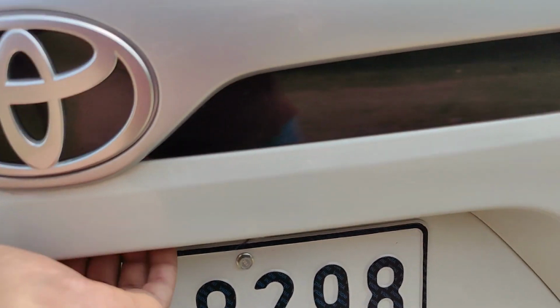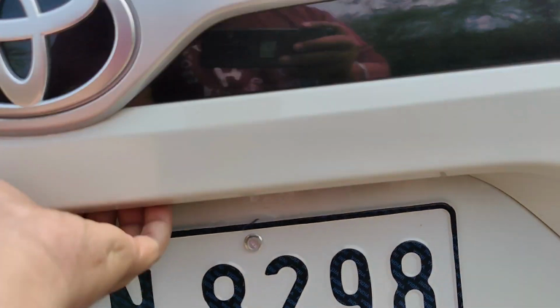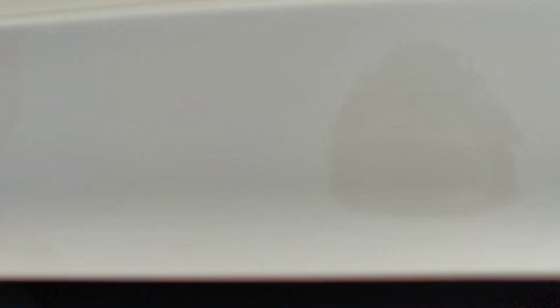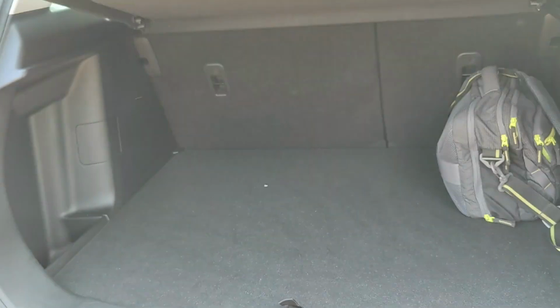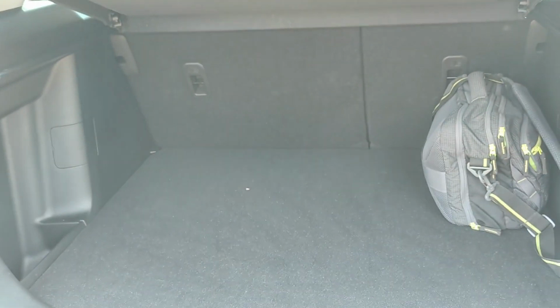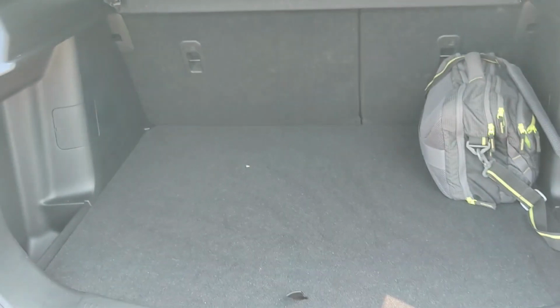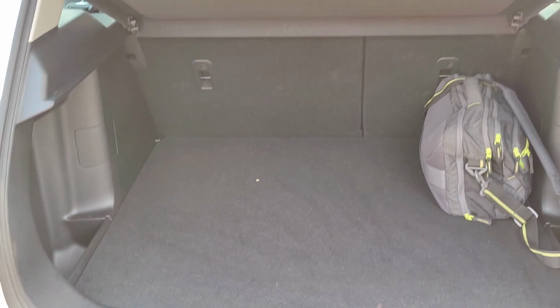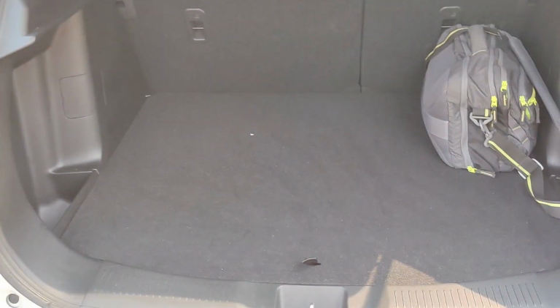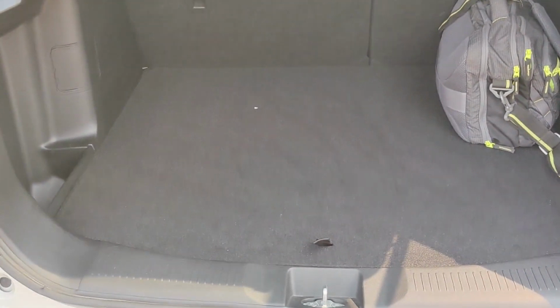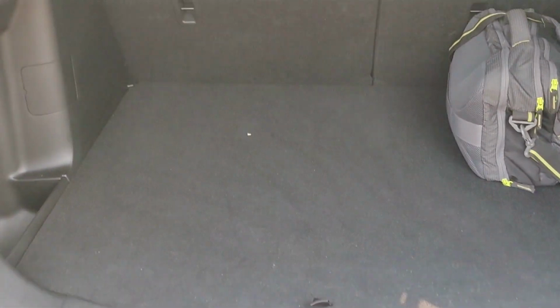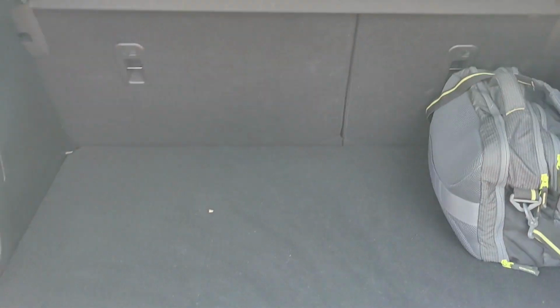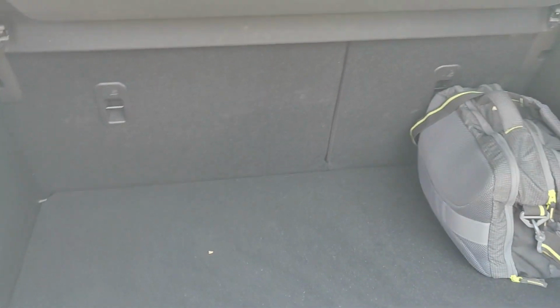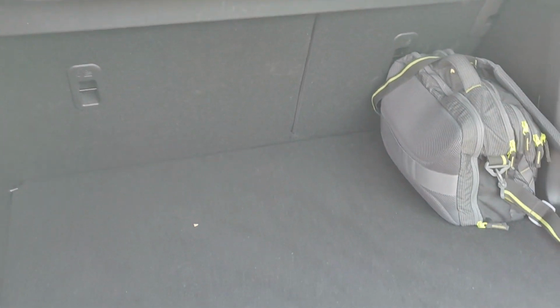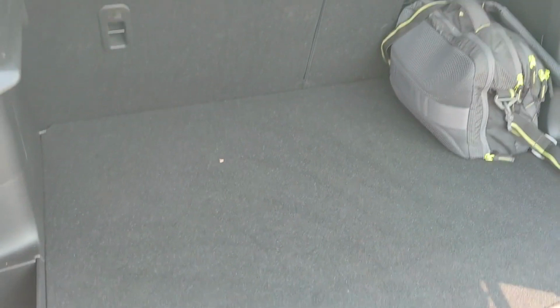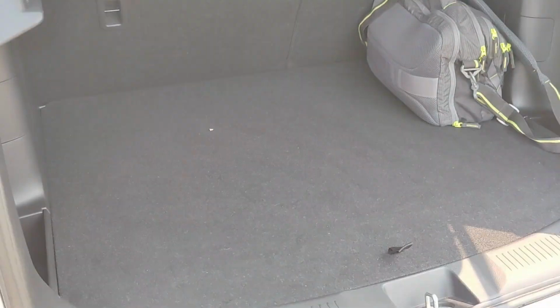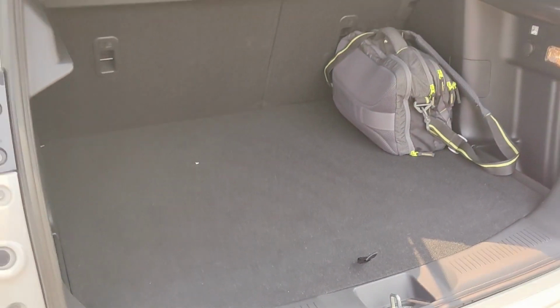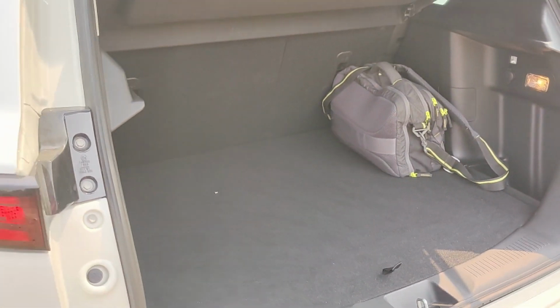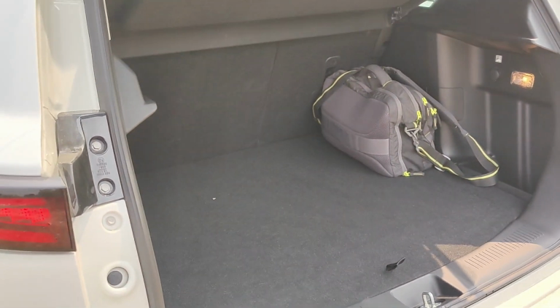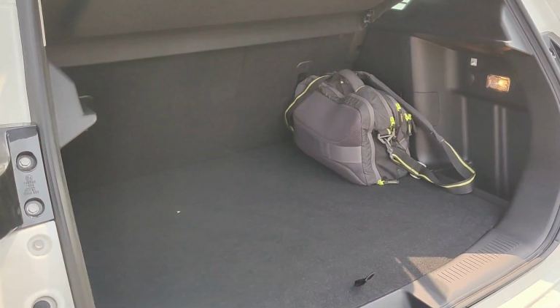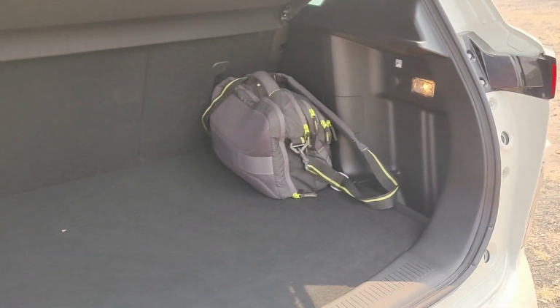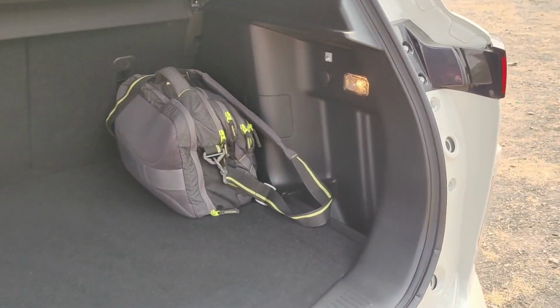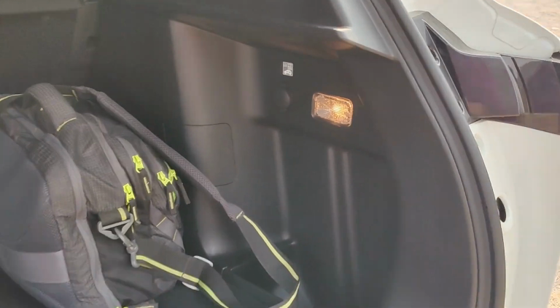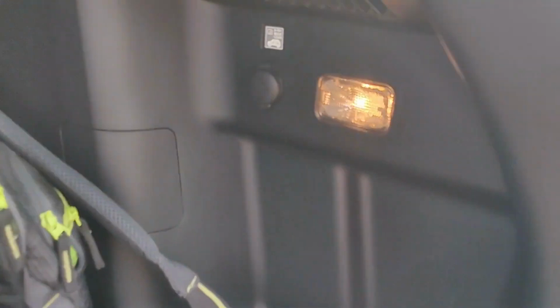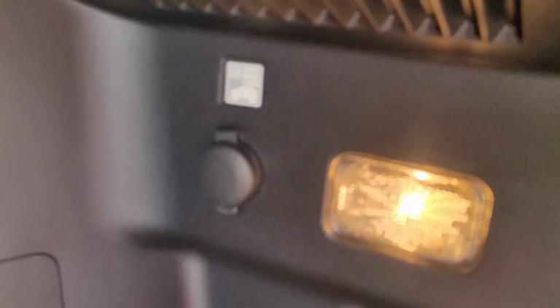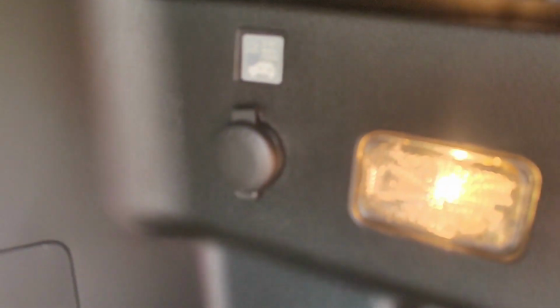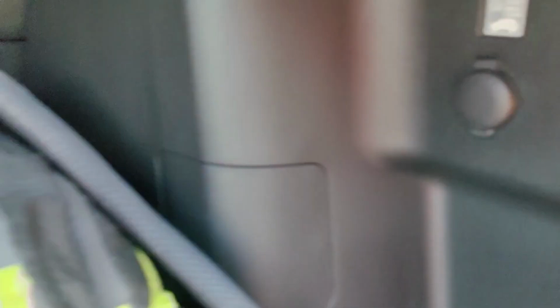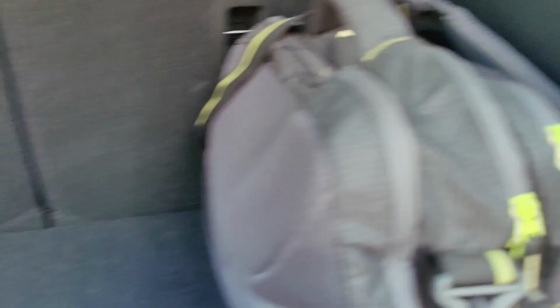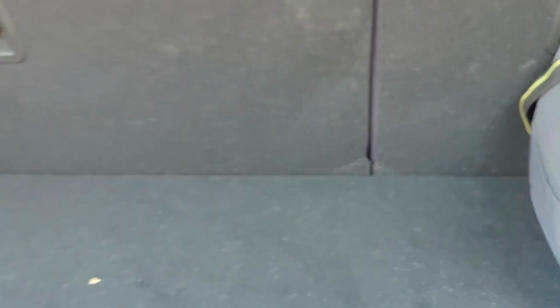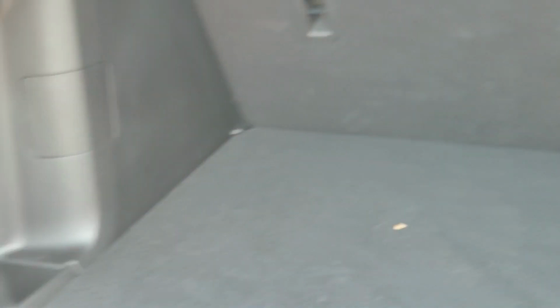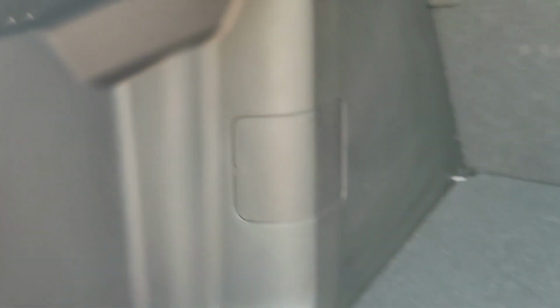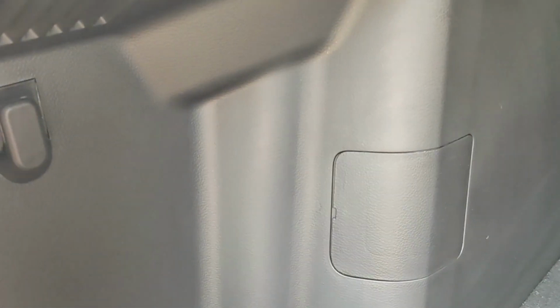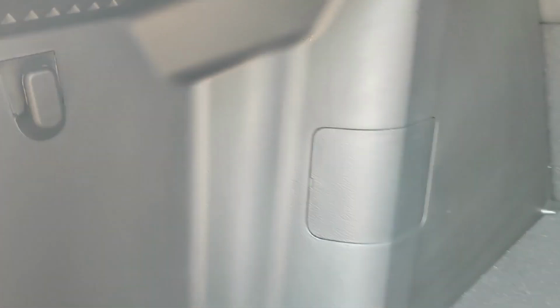Since we're at the back, let me show you what the boot looks like — it's pretty large, almost 450 liters. There's a light here, a charging point, and a hook as well.